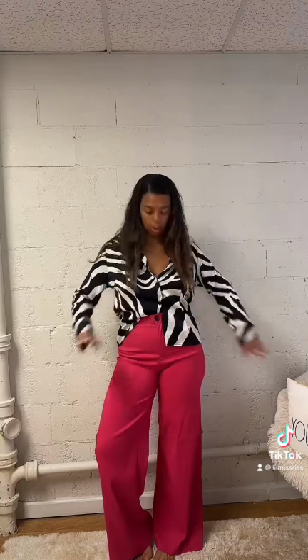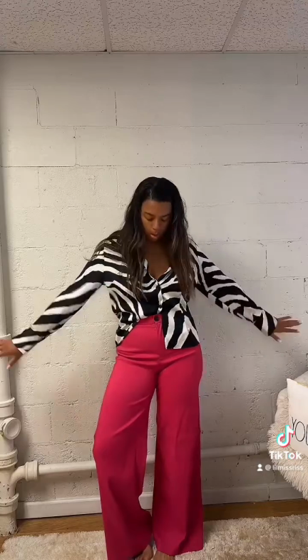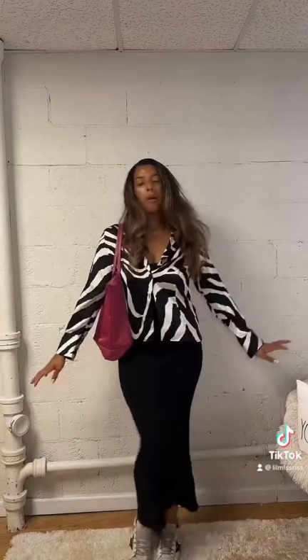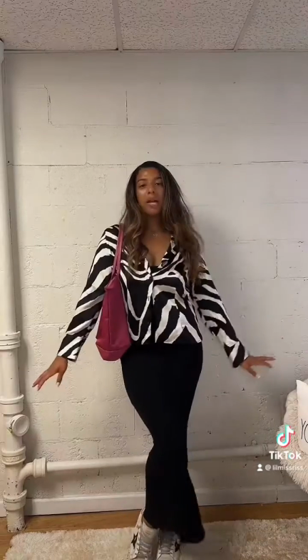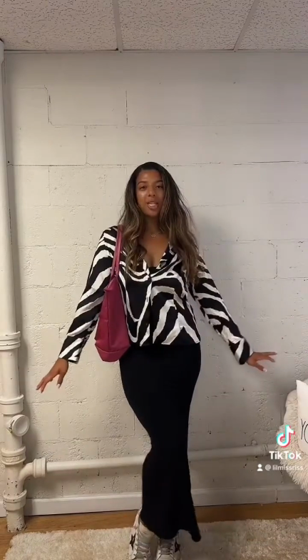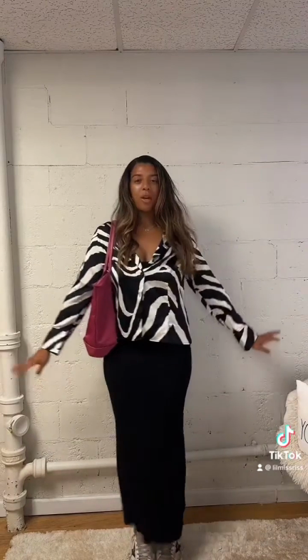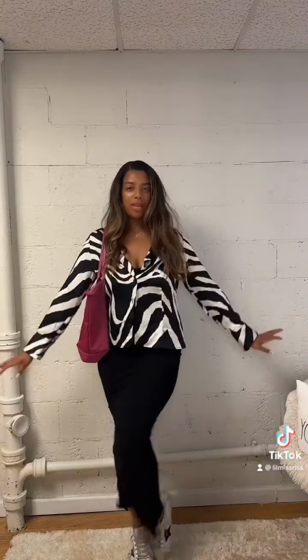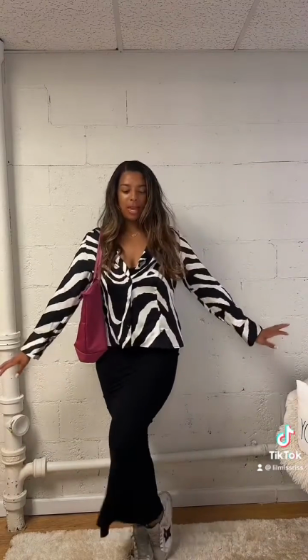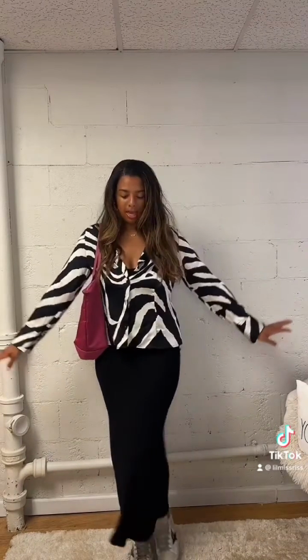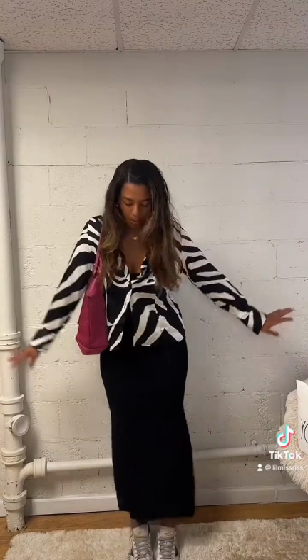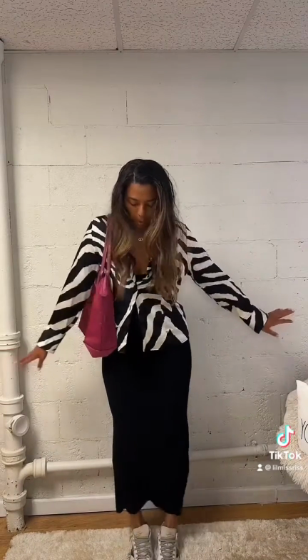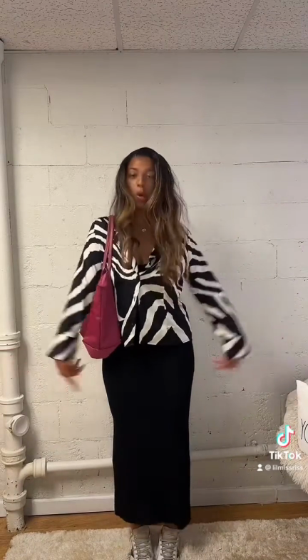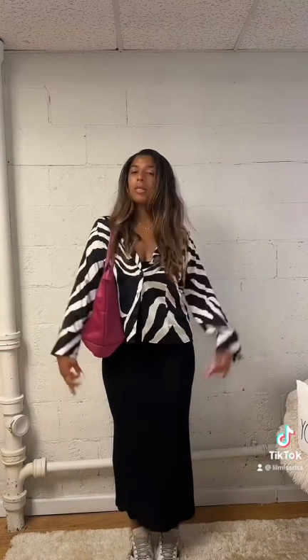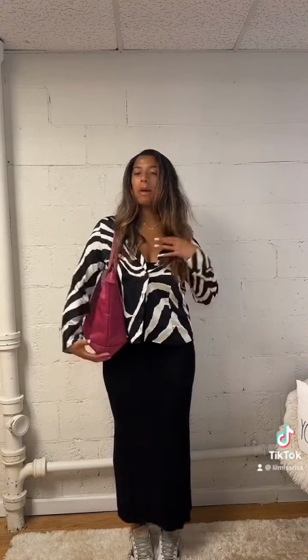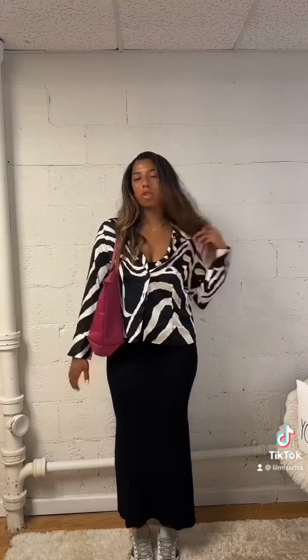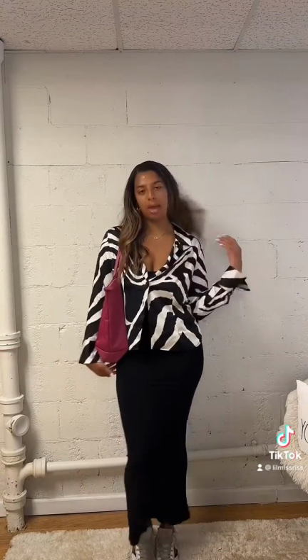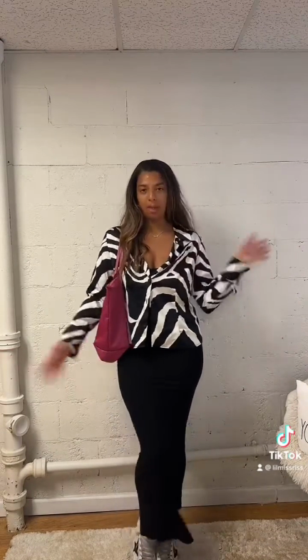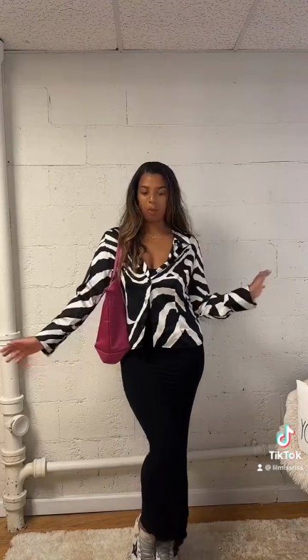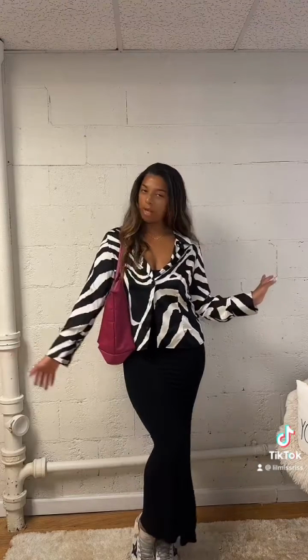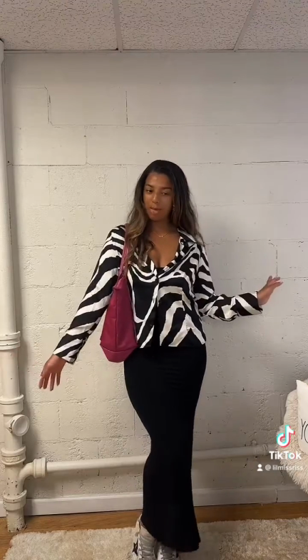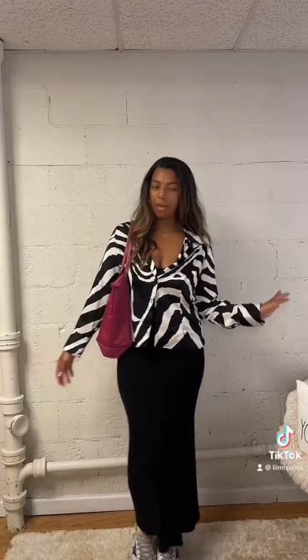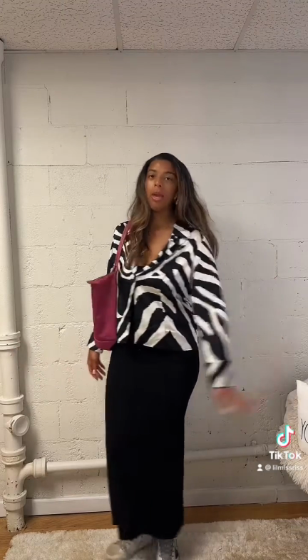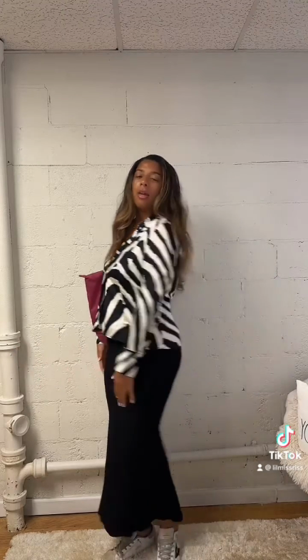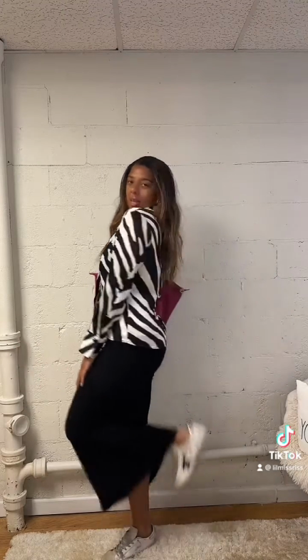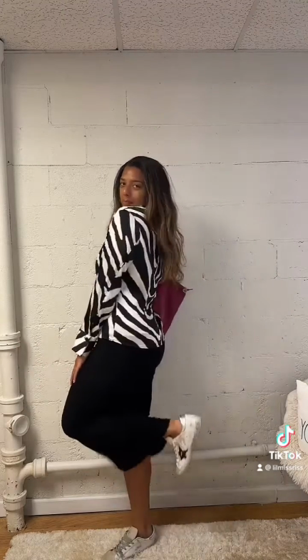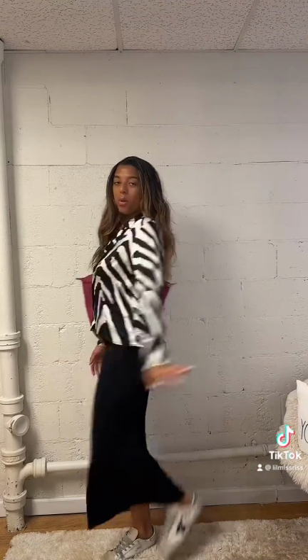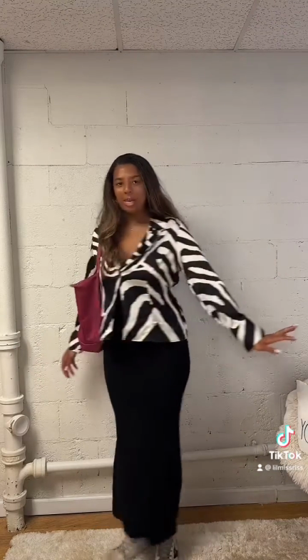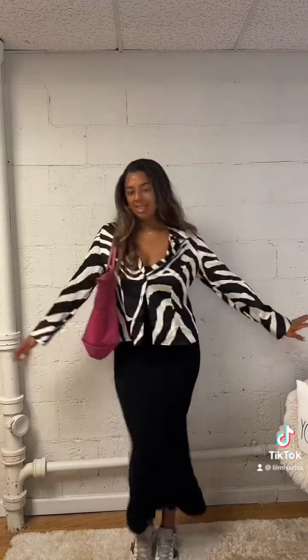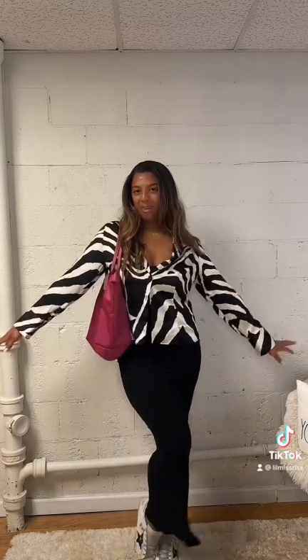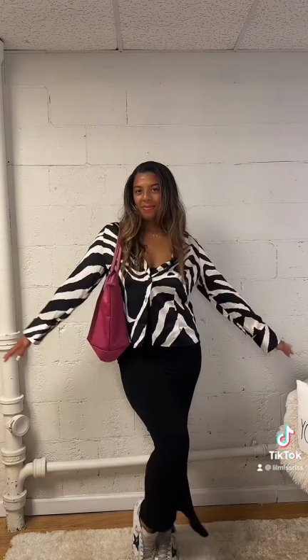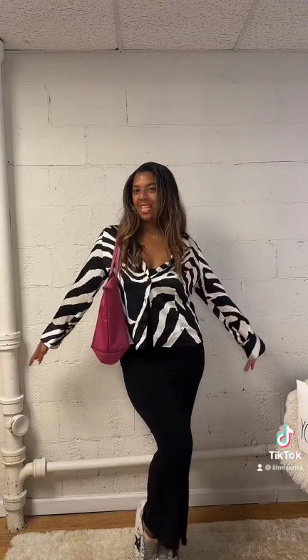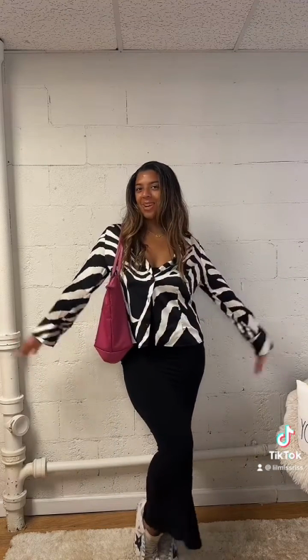Alright guys, here's the final look of the day. I'm gonna wear my Goldens and my long shop bag because my long shop holds everything for me. What do you guys think of the outfit? Thanks for watching.